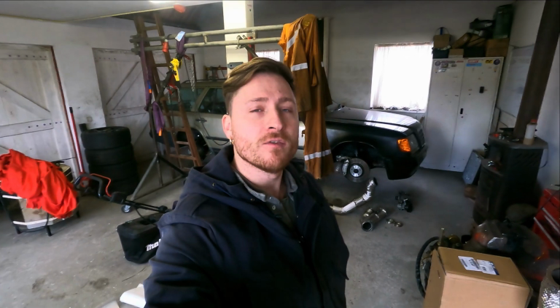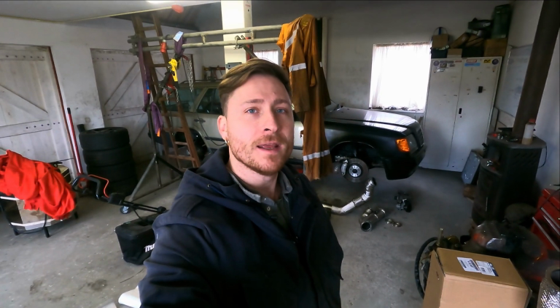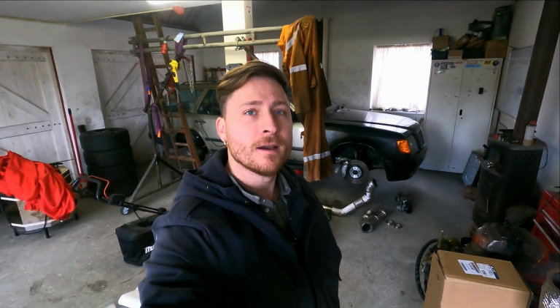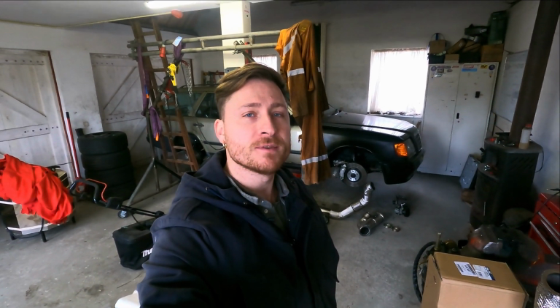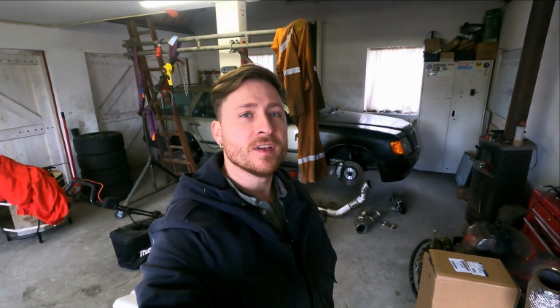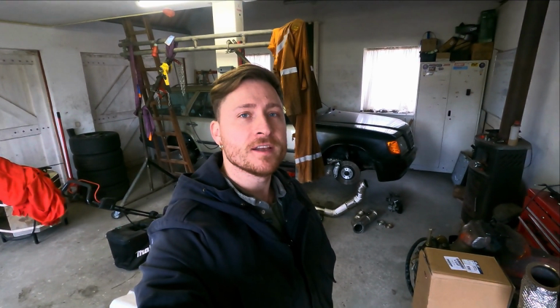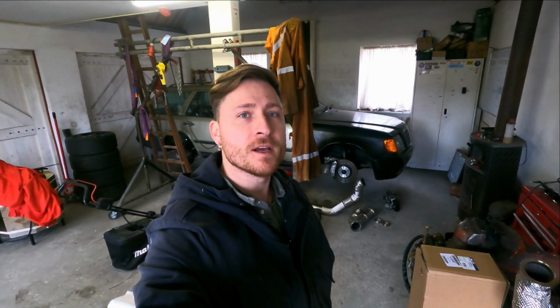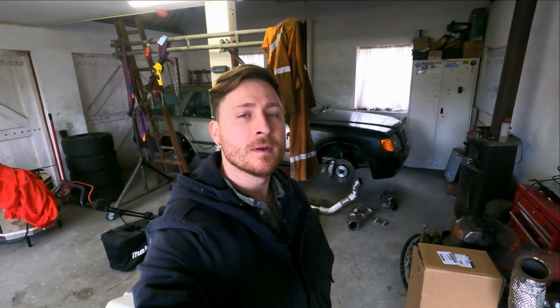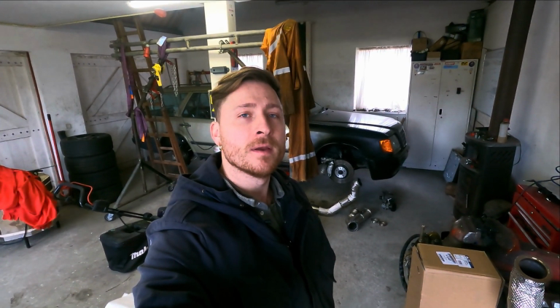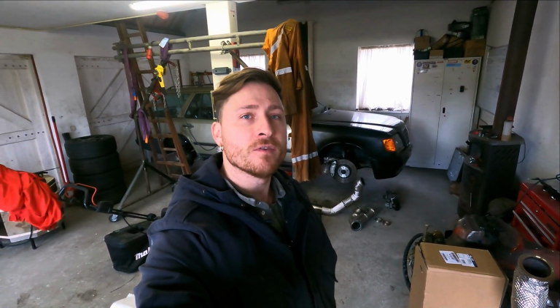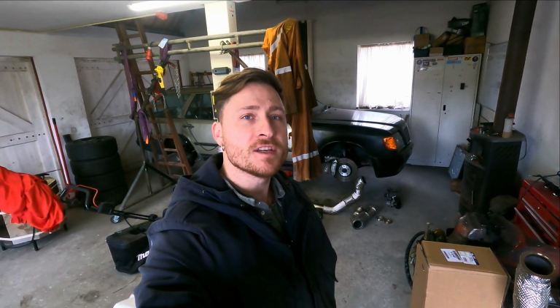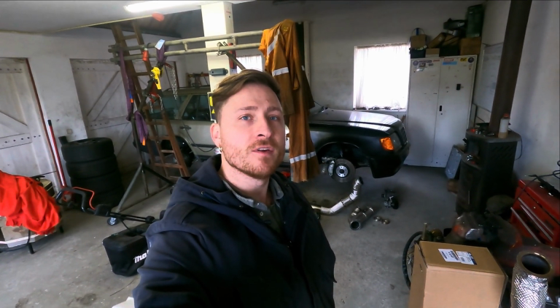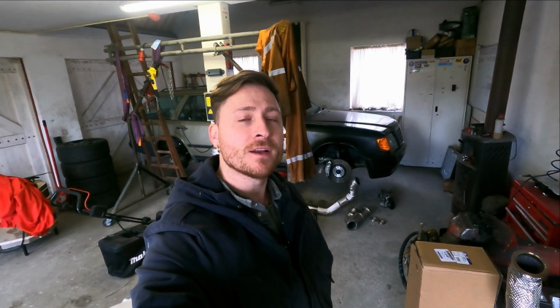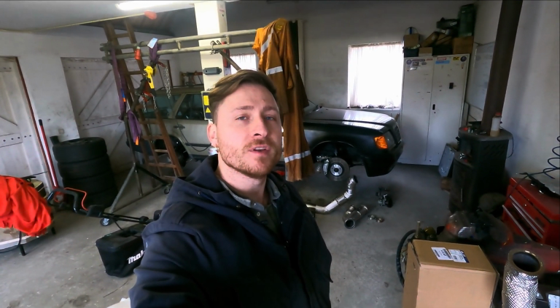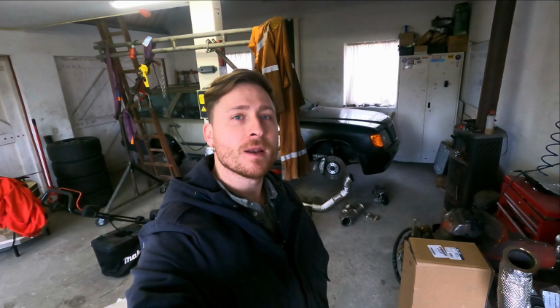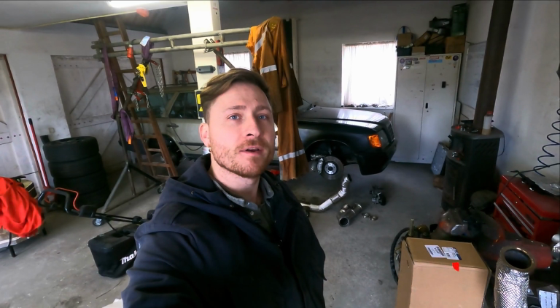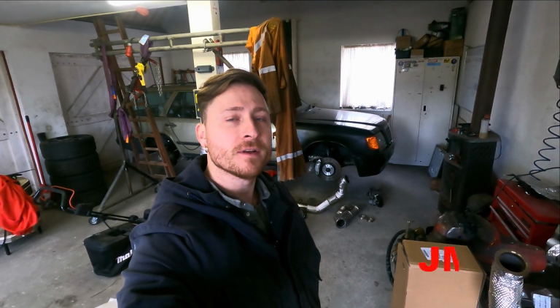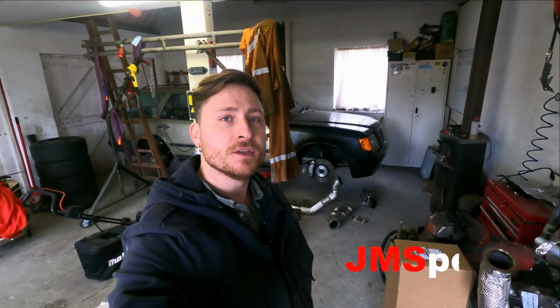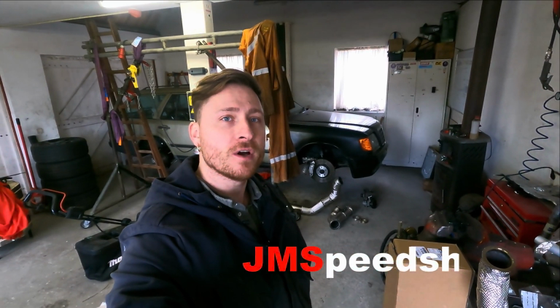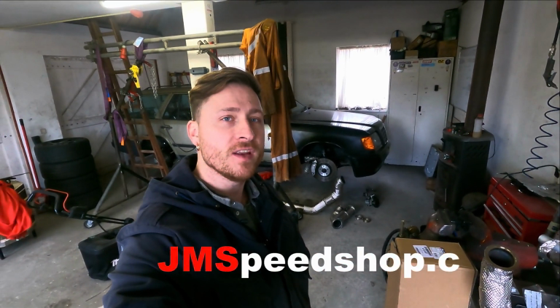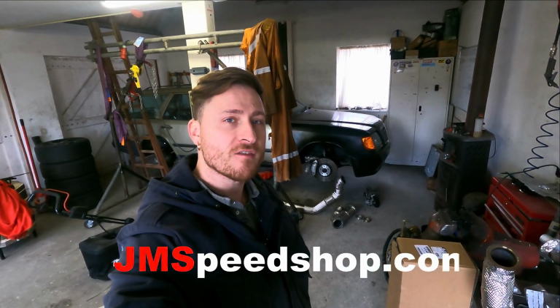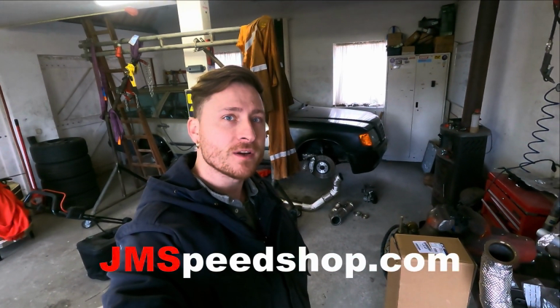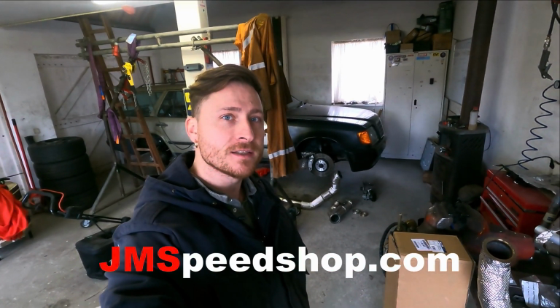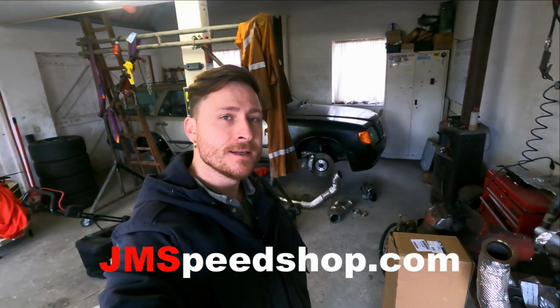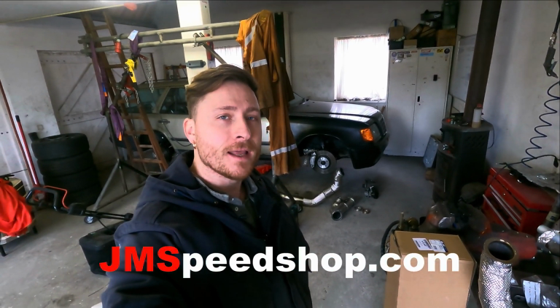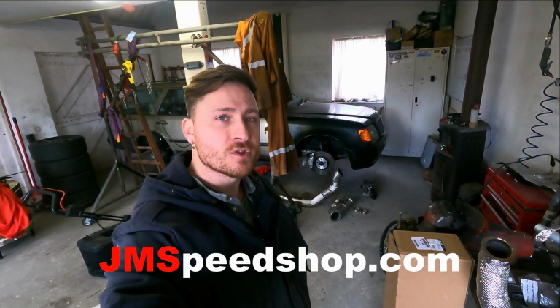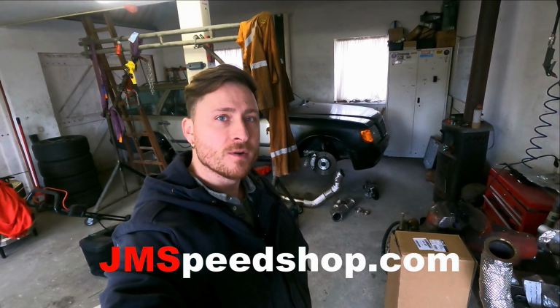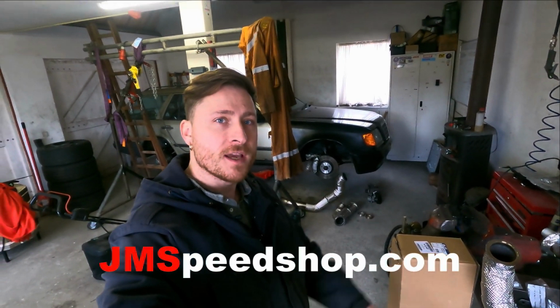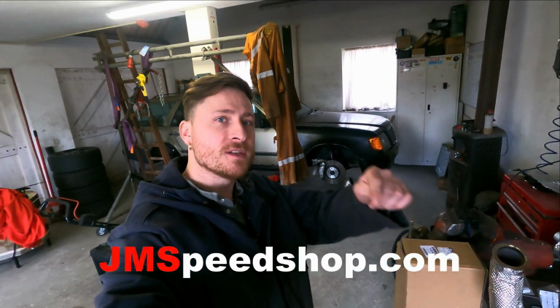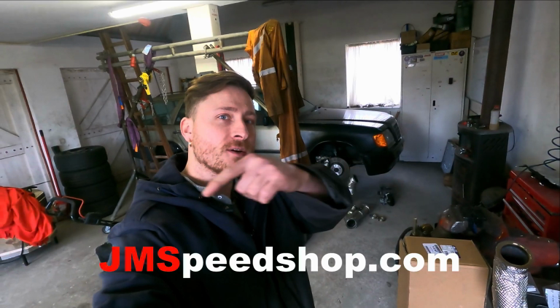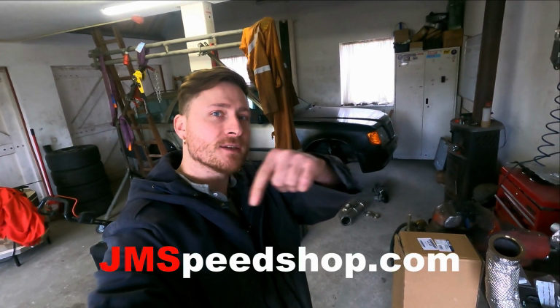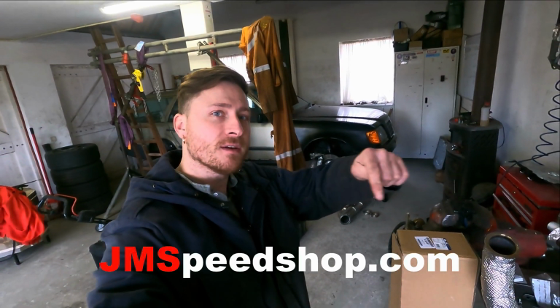Hello everybody, welcome to a new video of Janespeedshop. If you are new to the channel, have a look in the right corner for my logo. You can click on it and see all the other videos of my project. Also have a look on Janespeedshop.com, the link is over here.